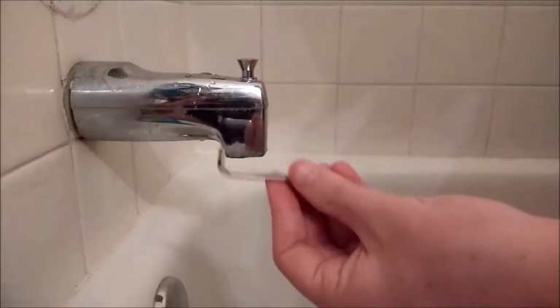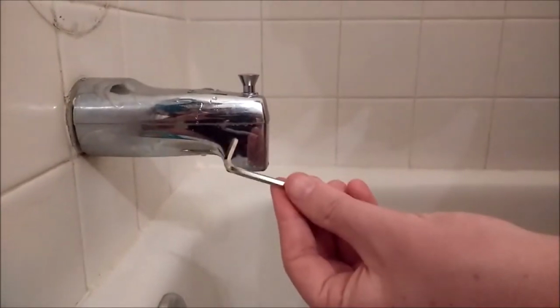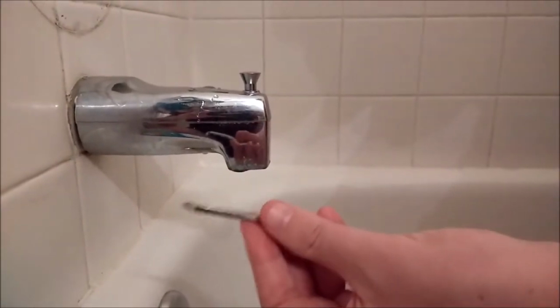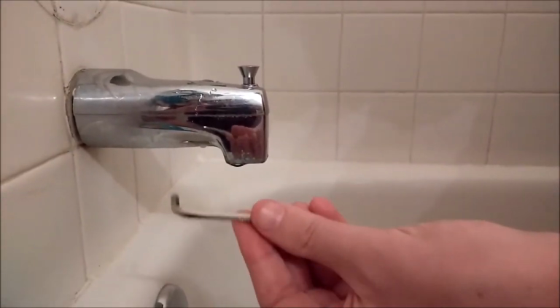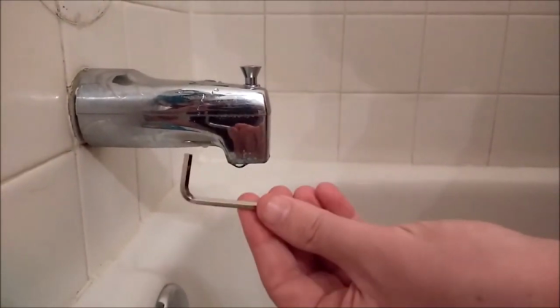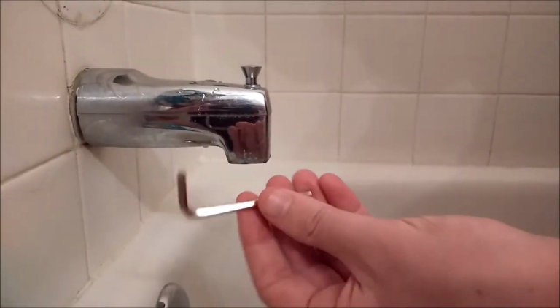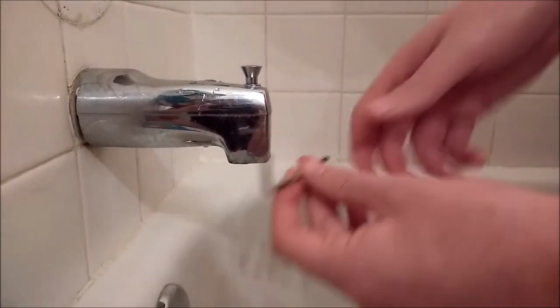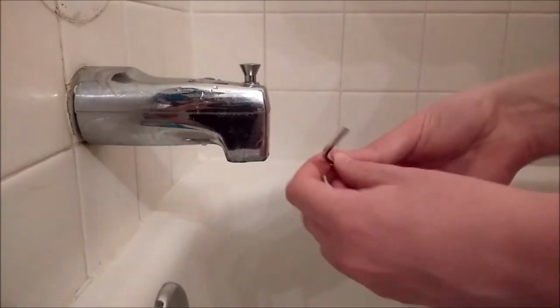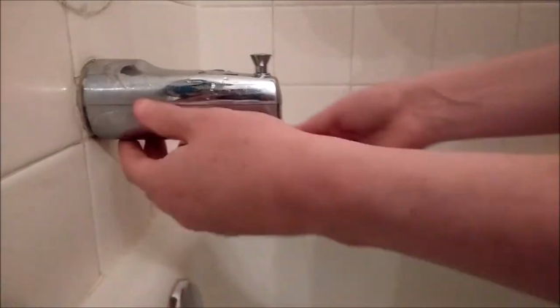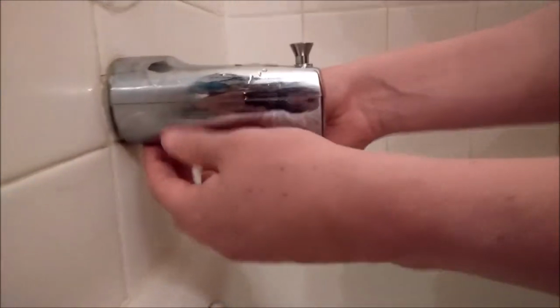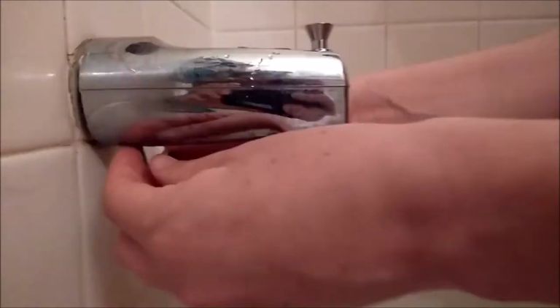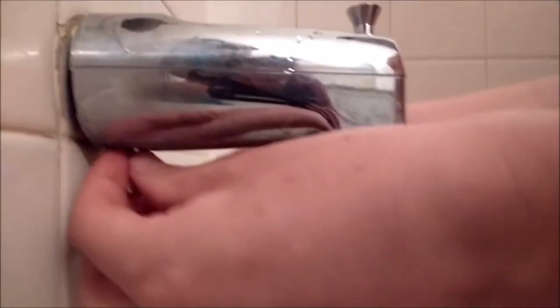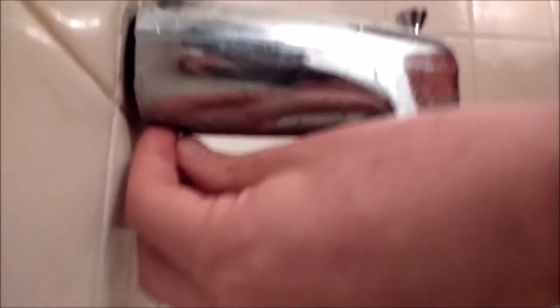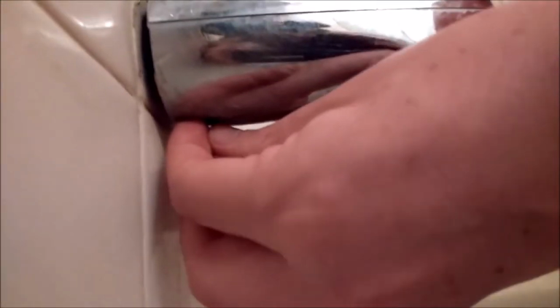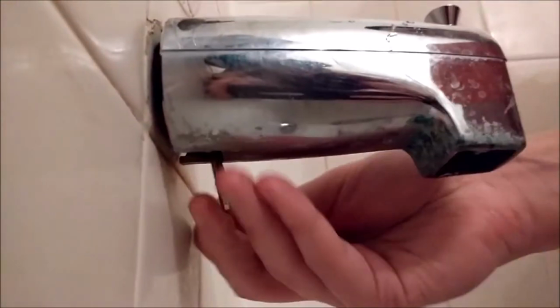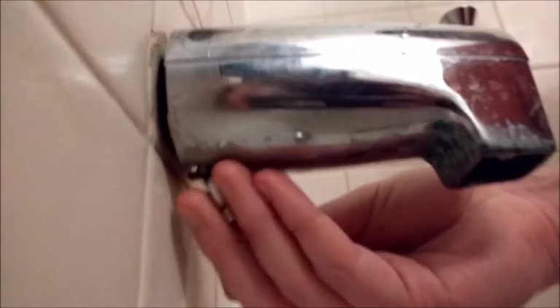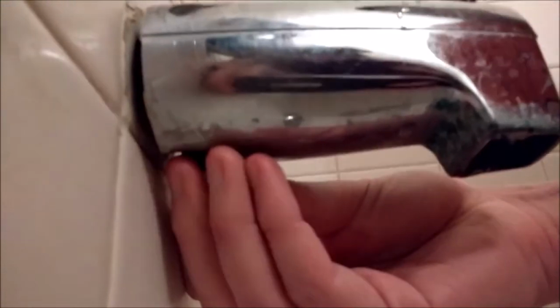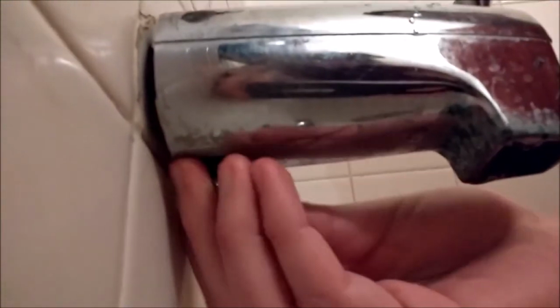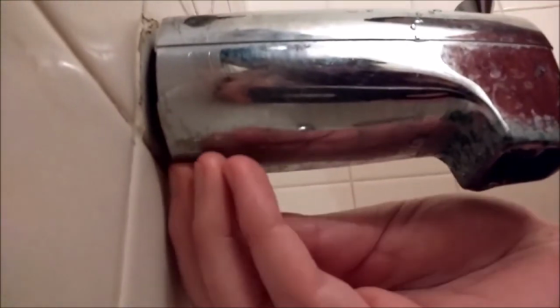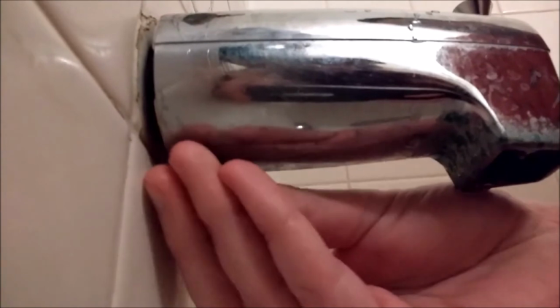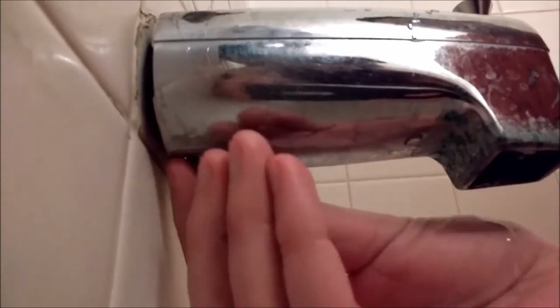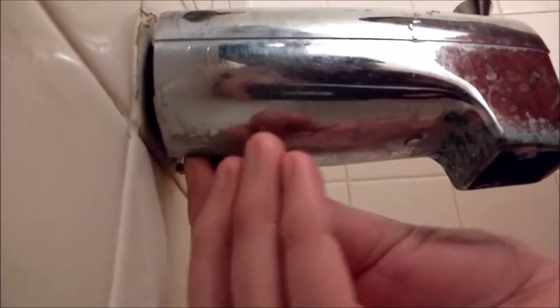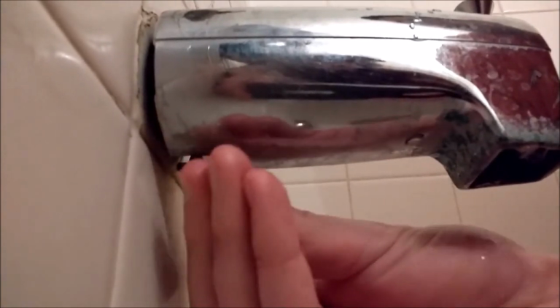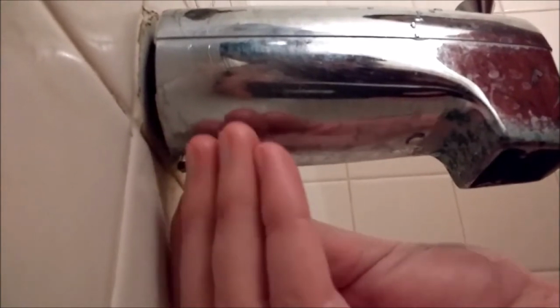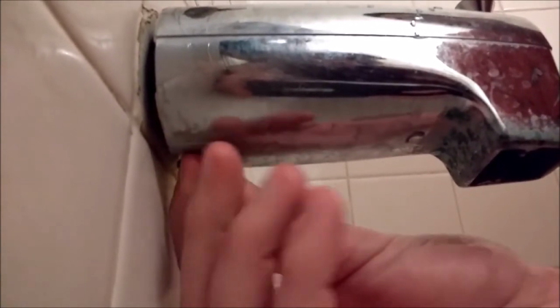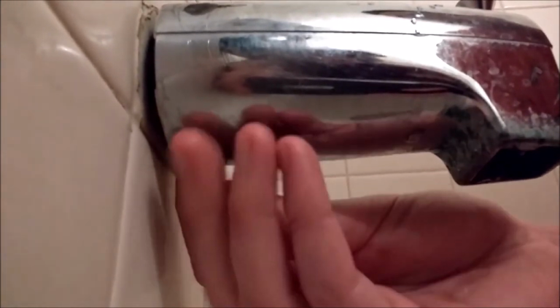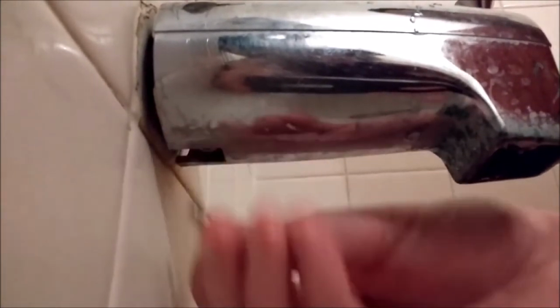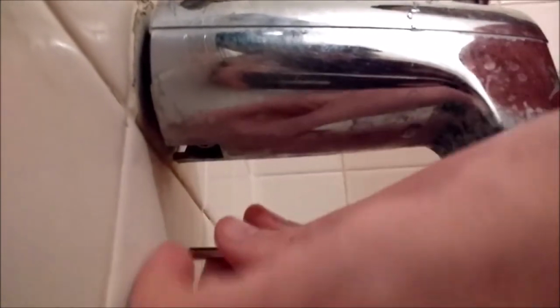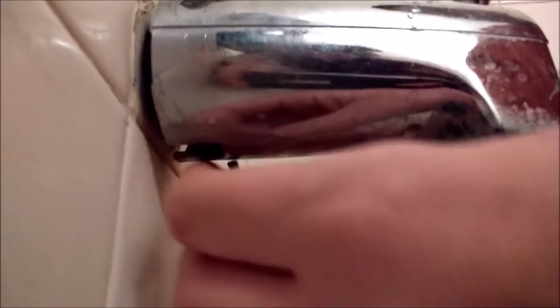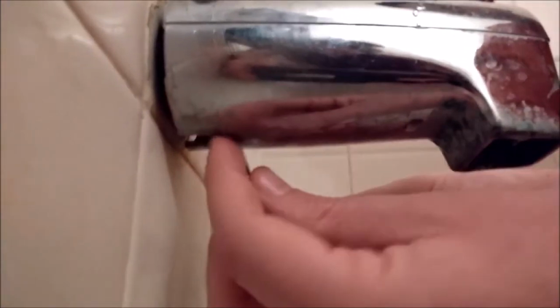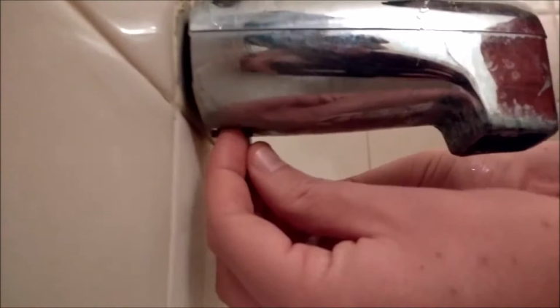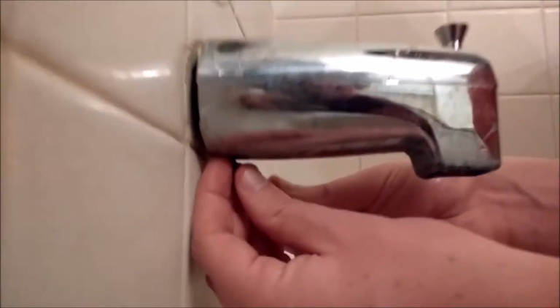The first thing we're going to do is we have our hex here, we're just going to go on — there's a screw underneath here we're going to have to loosen up, so you've got to find it down there. Might take two hands.